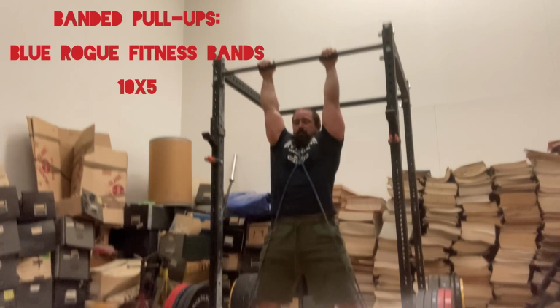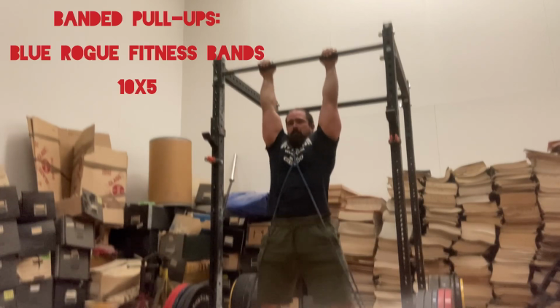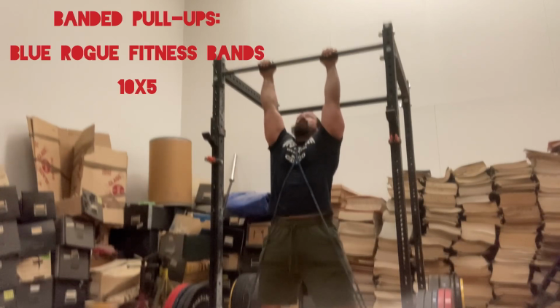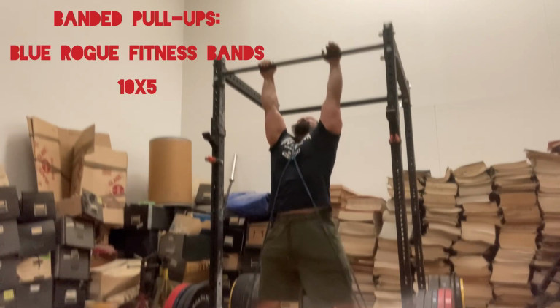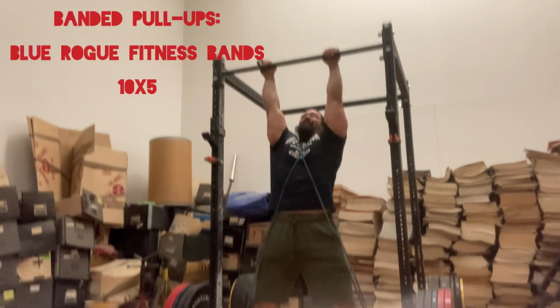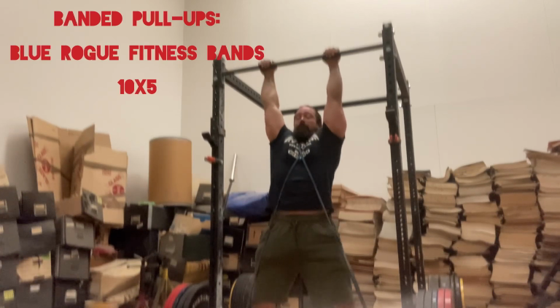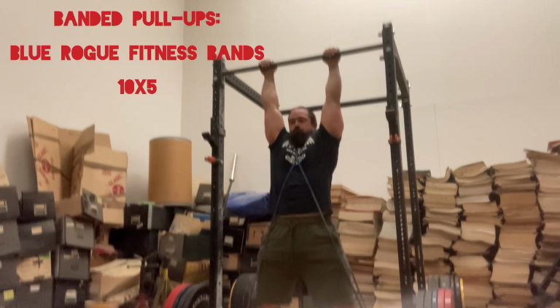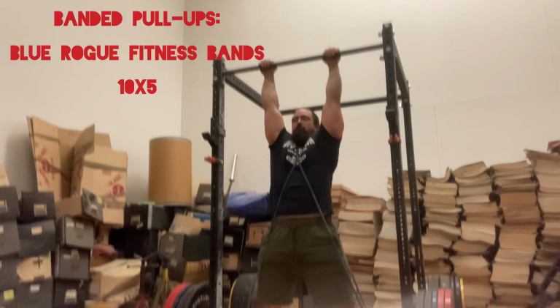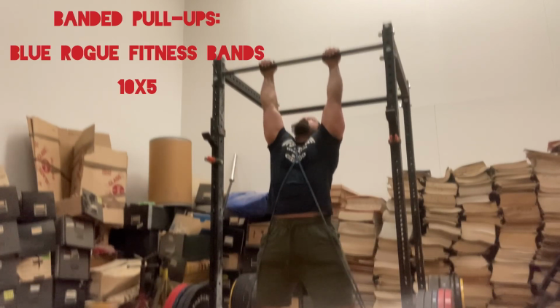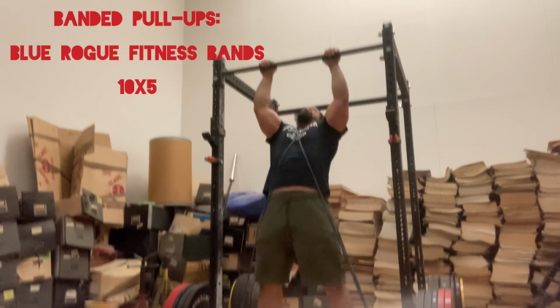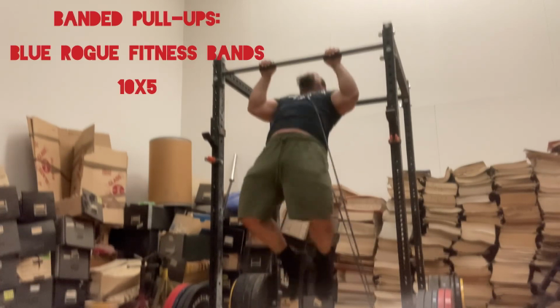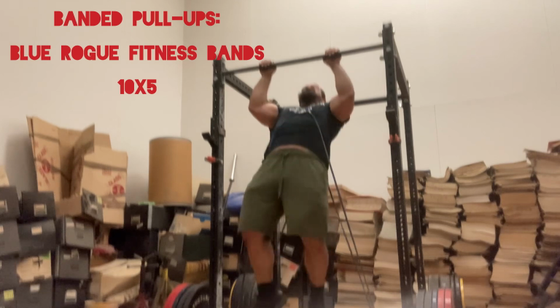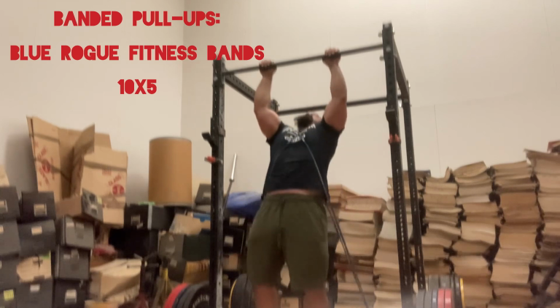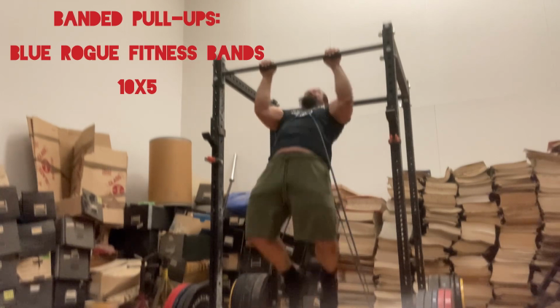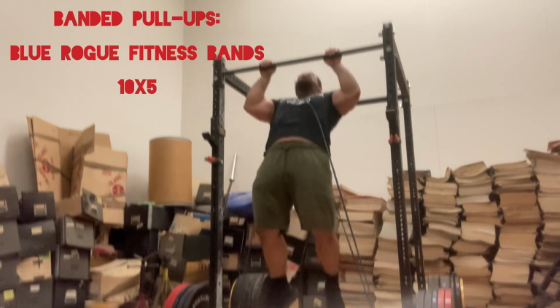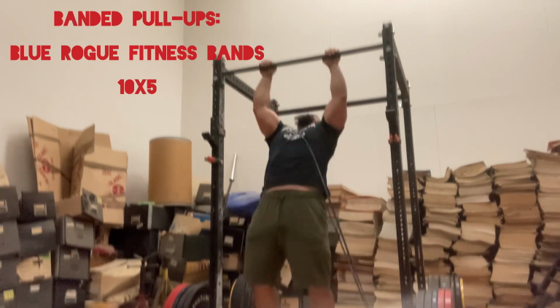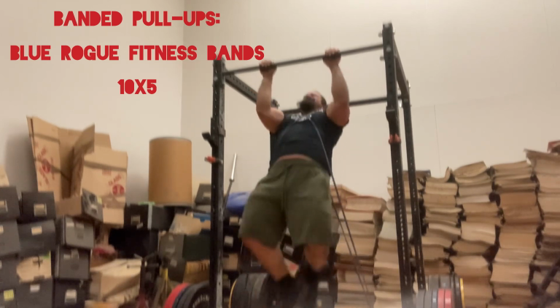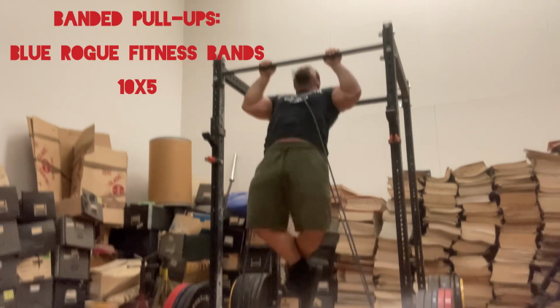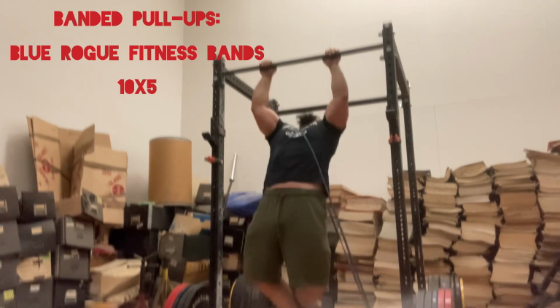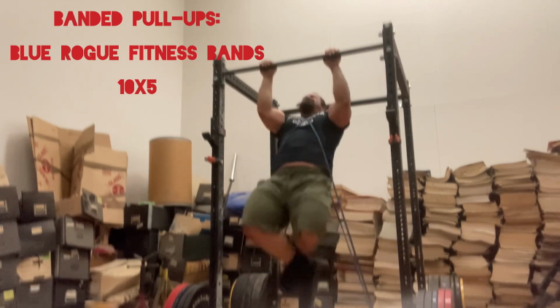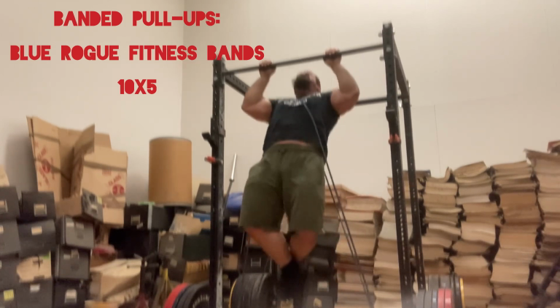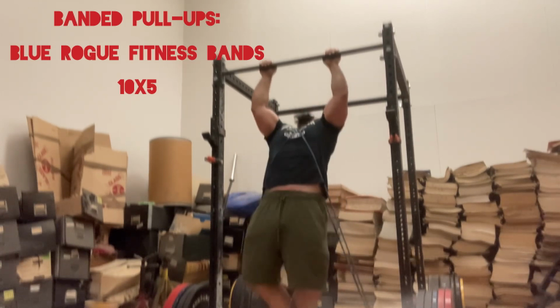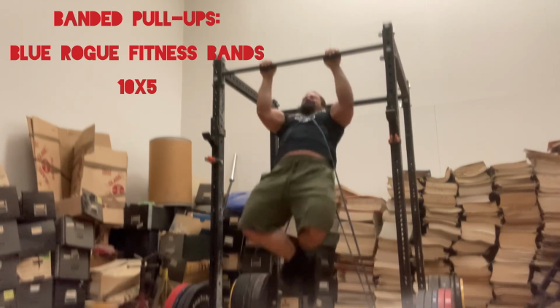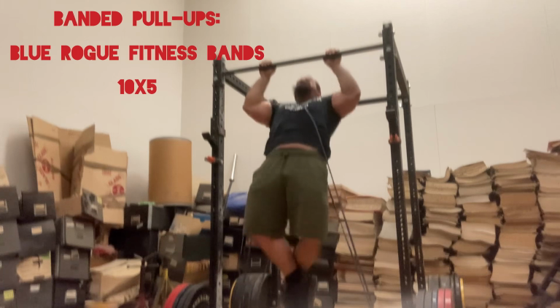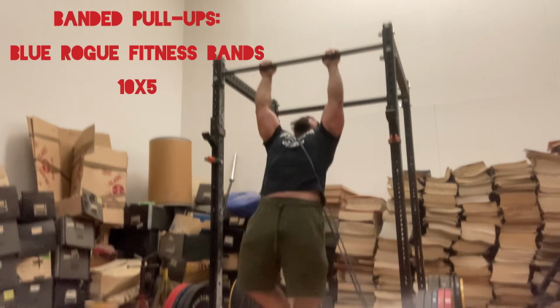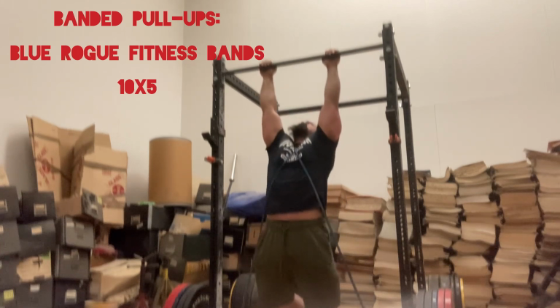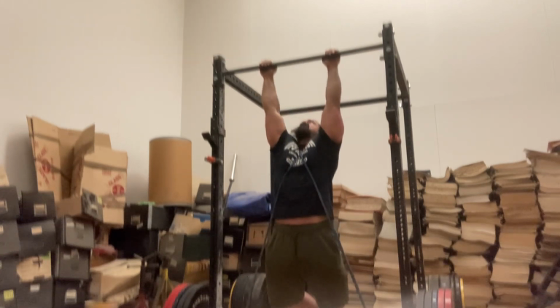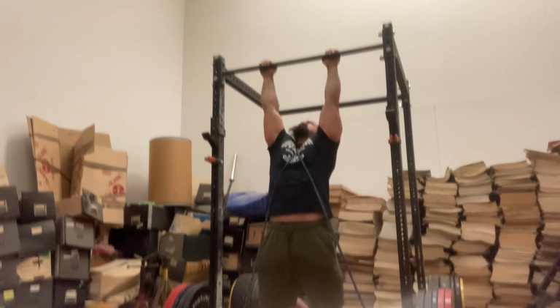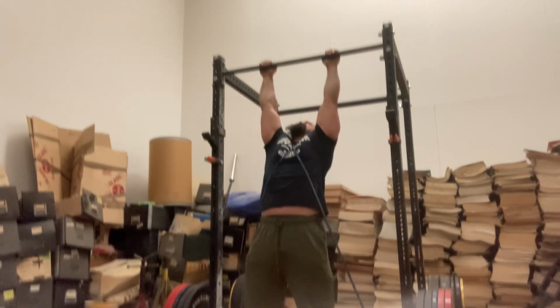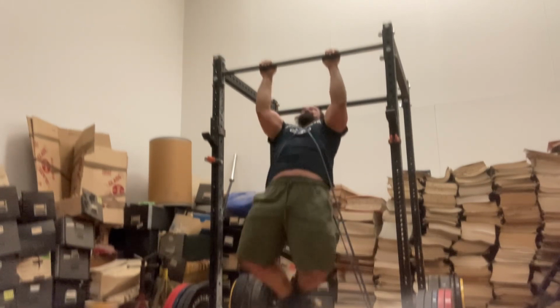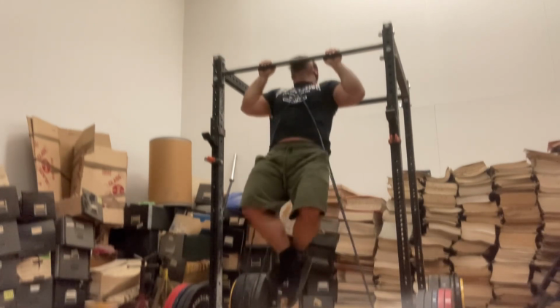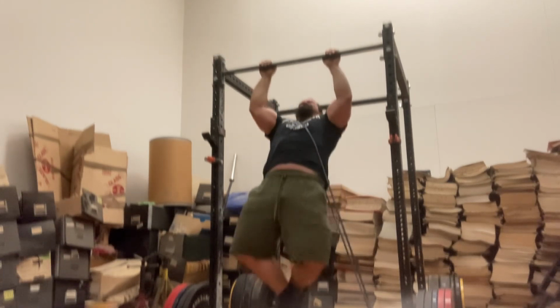On to the last part of training: banded pull-ups. This is with two blue Rogue Fitness bands. 10 reps, 5 sets. Rest between sets about 2 minutes 30 seconds. The last set was 2 minutes and 45 seconds, though.